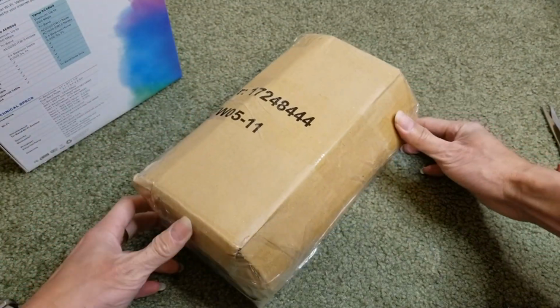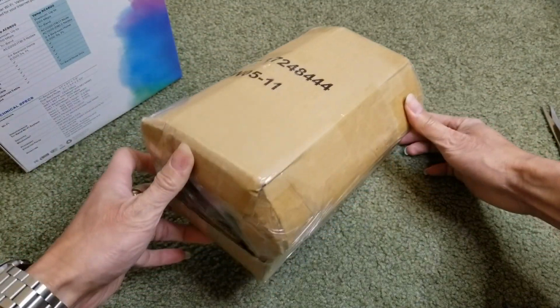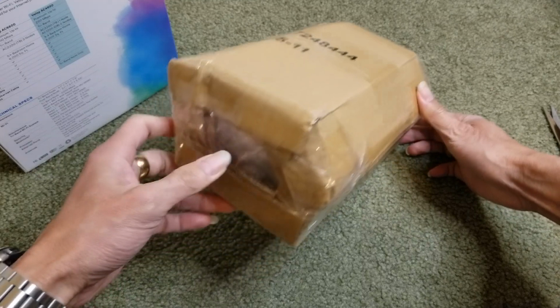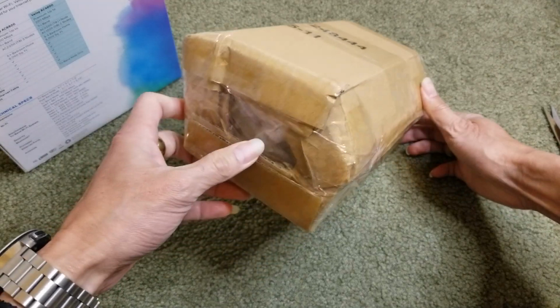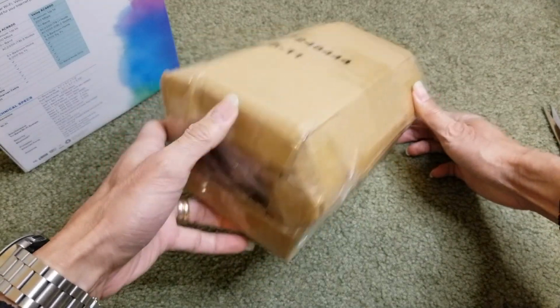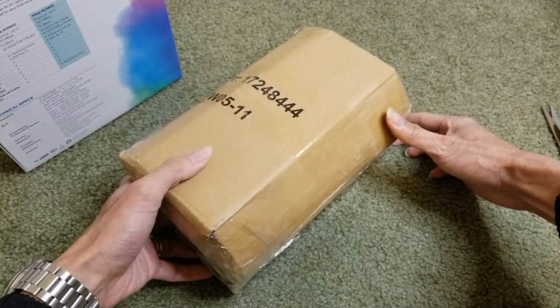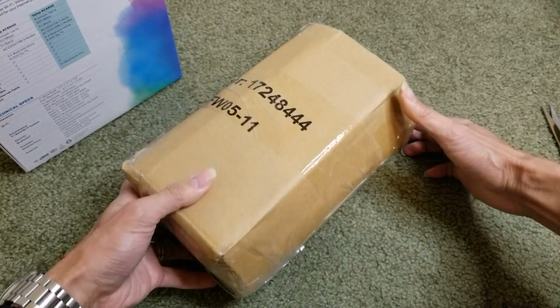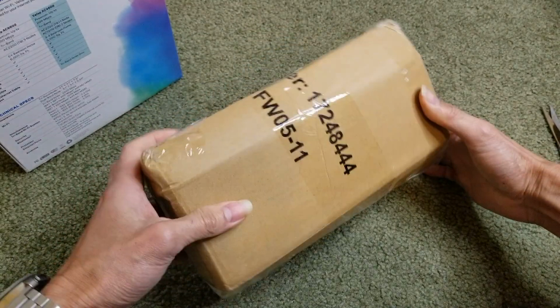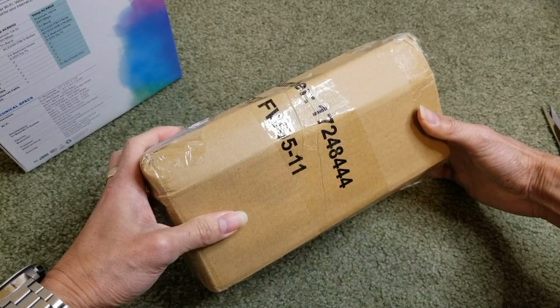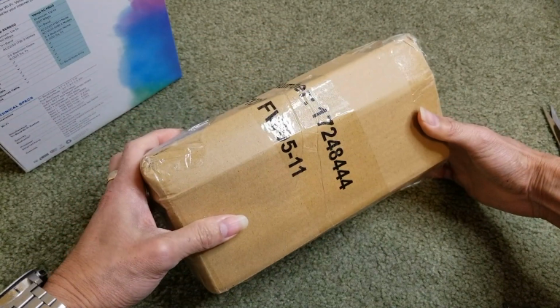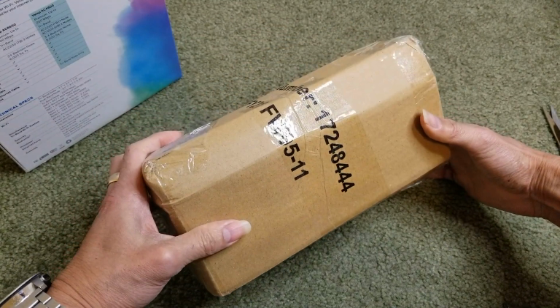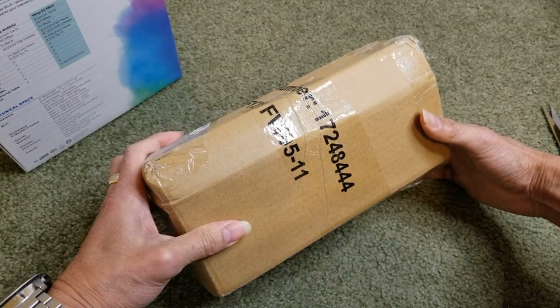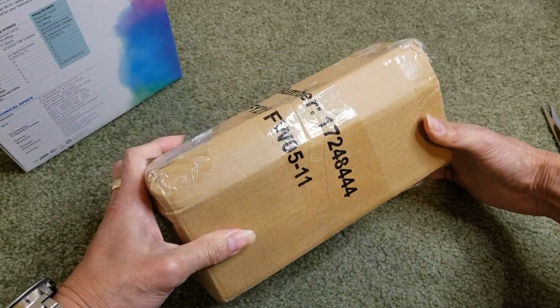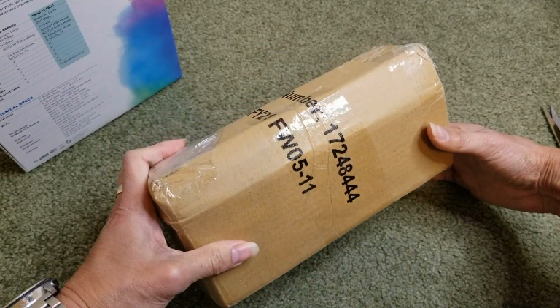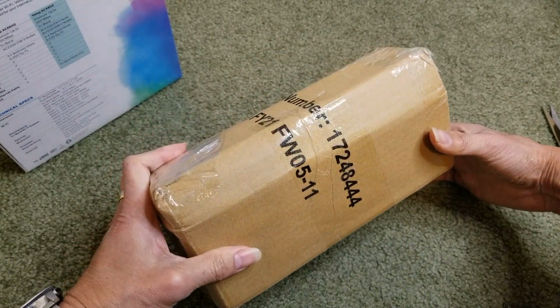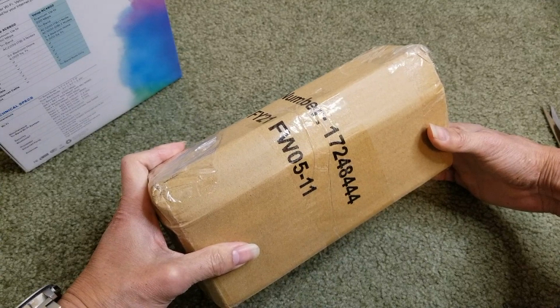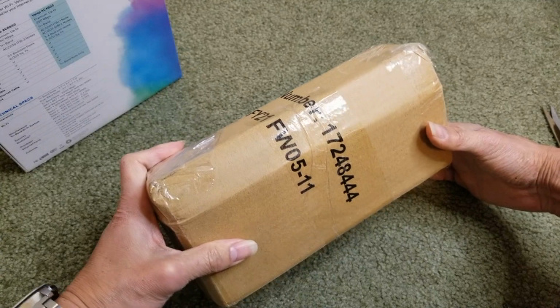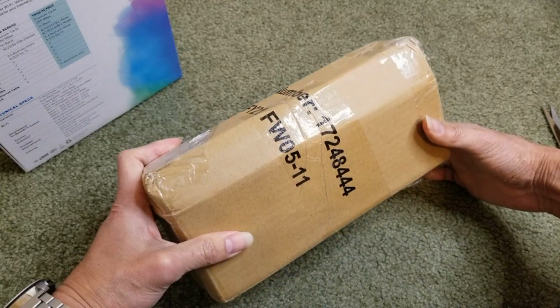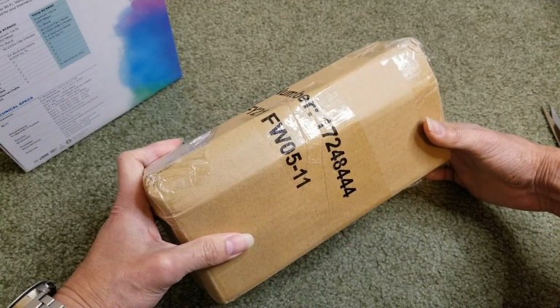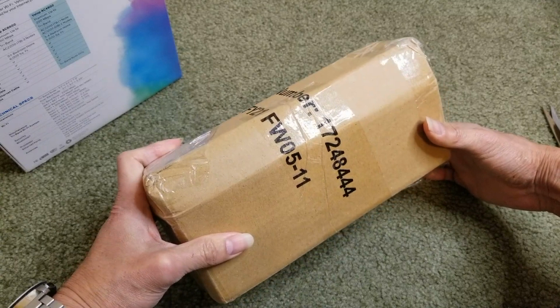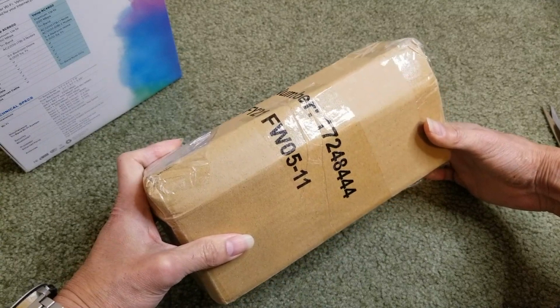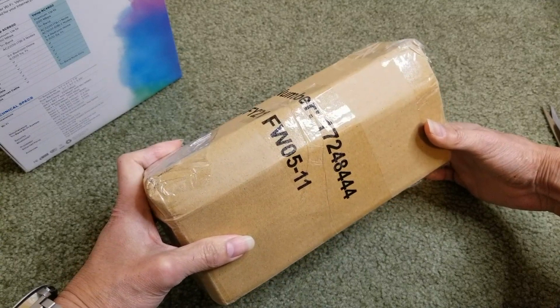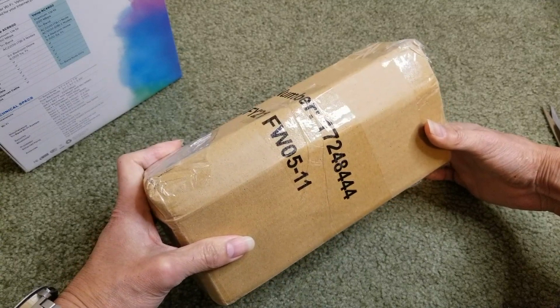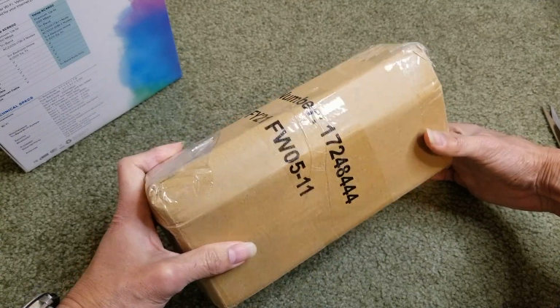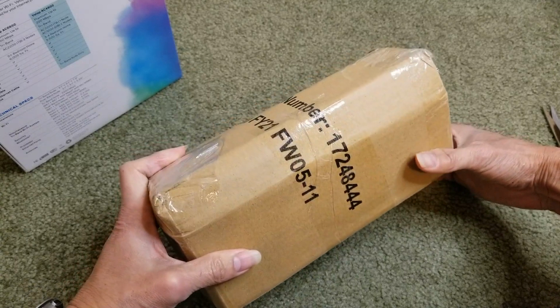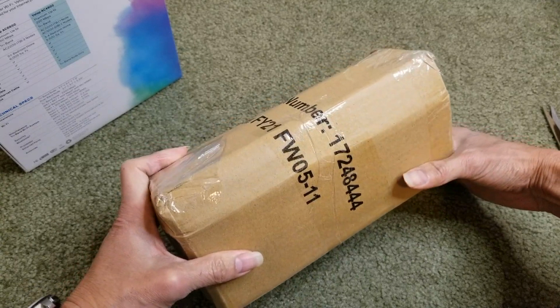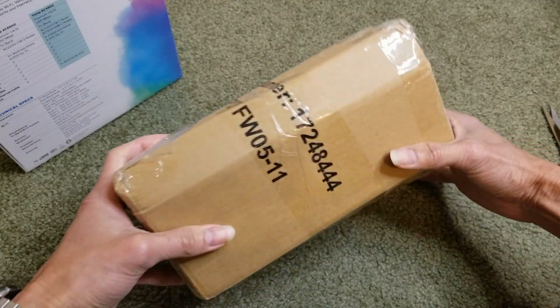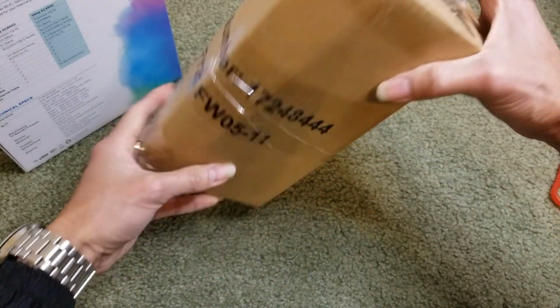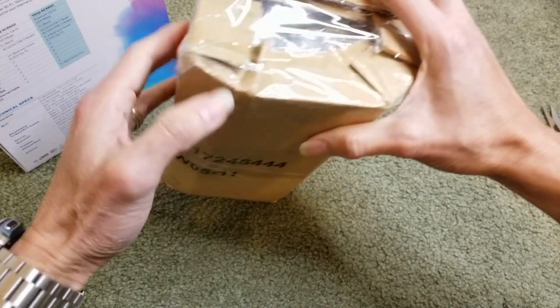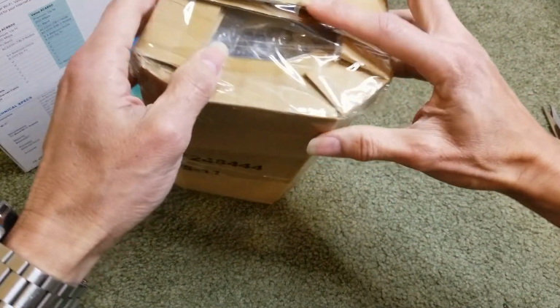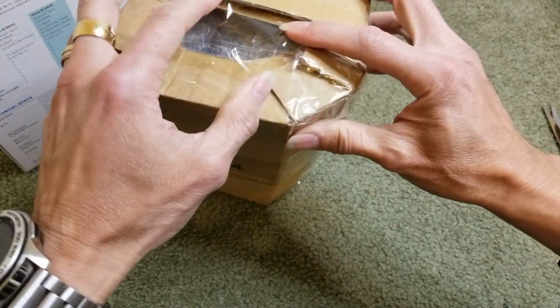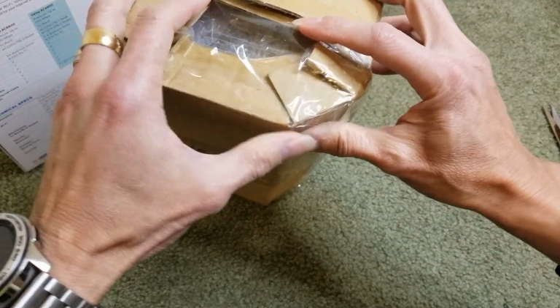It doesn't come with the original box or anything like that — only the node and the AC plug. No instructions or anything.